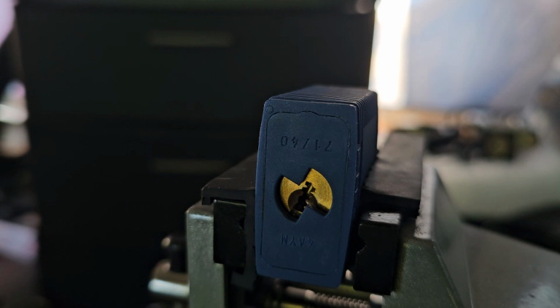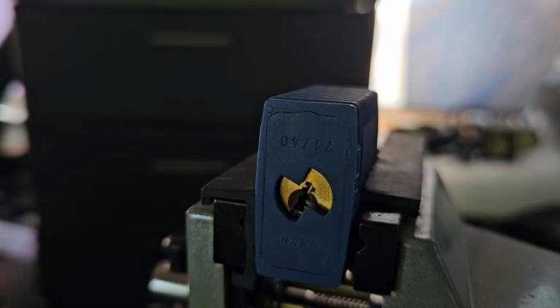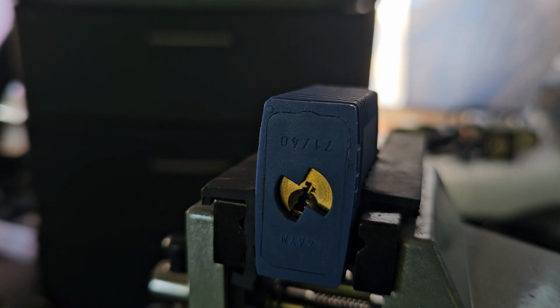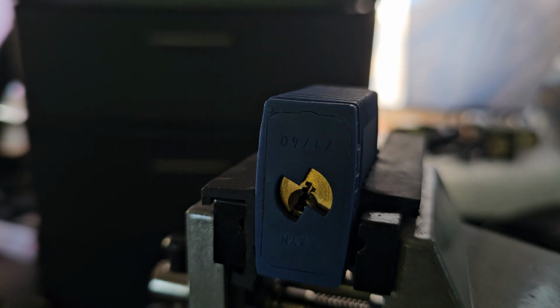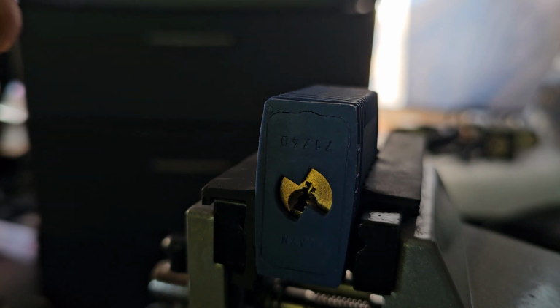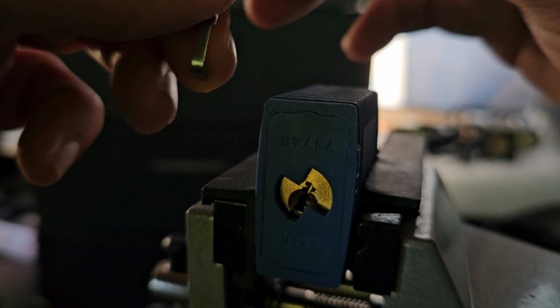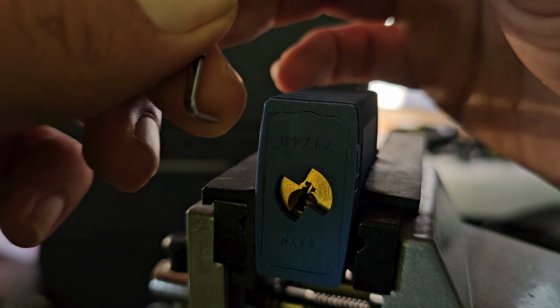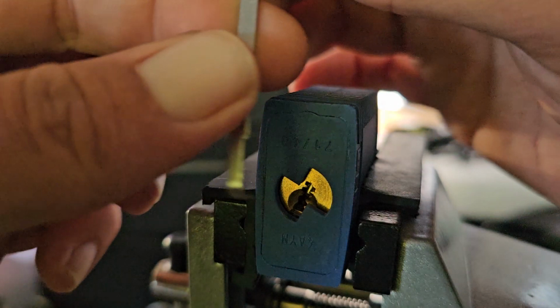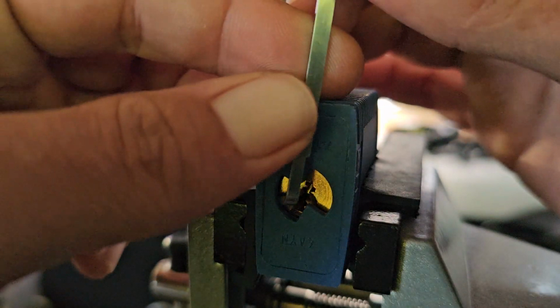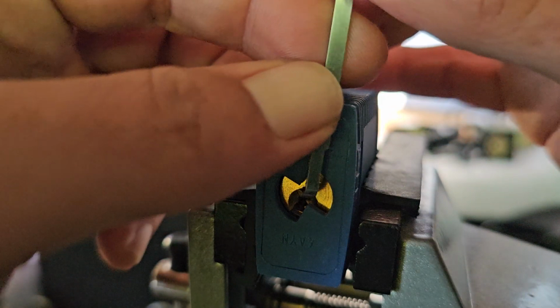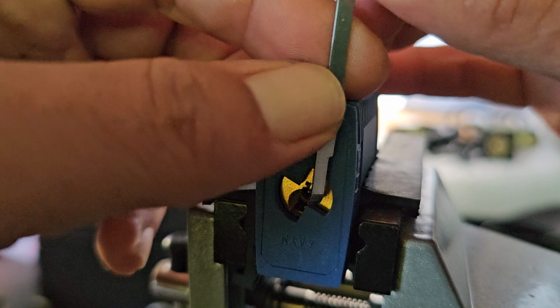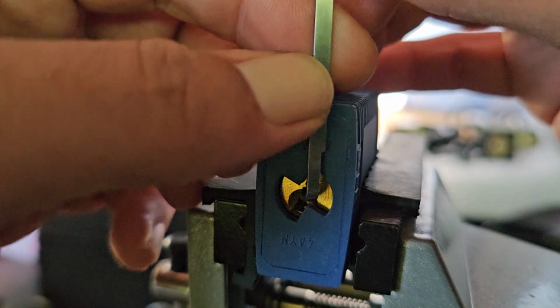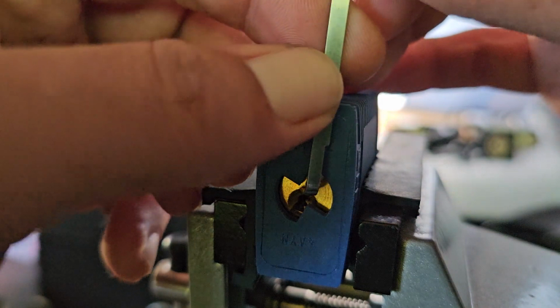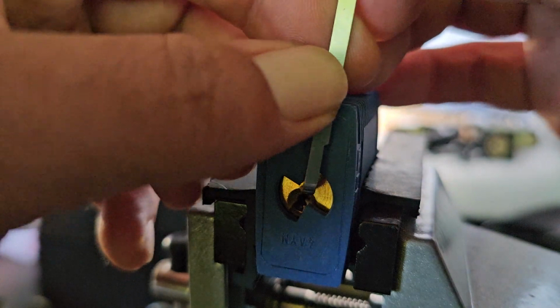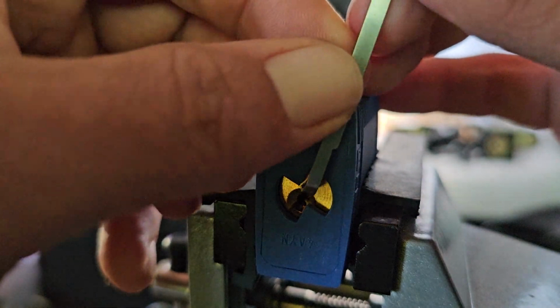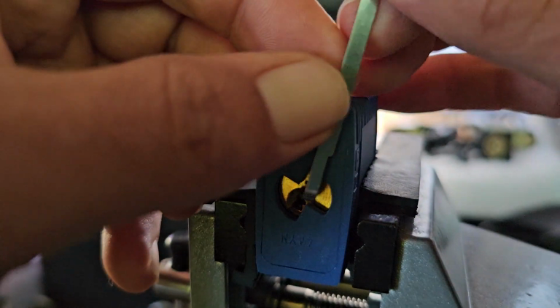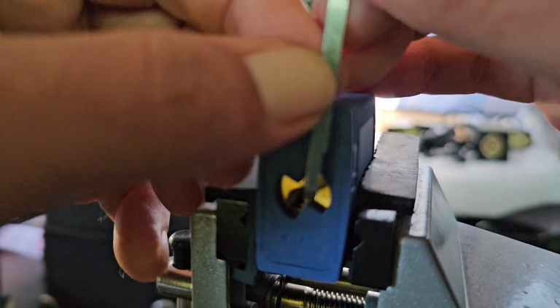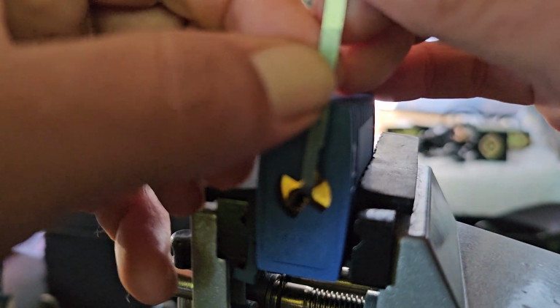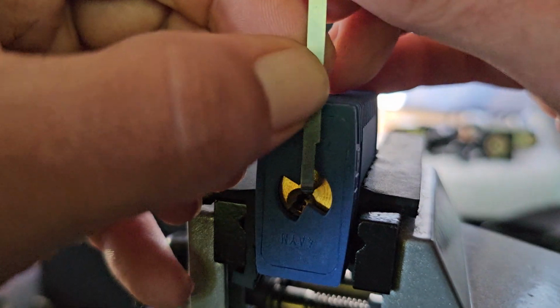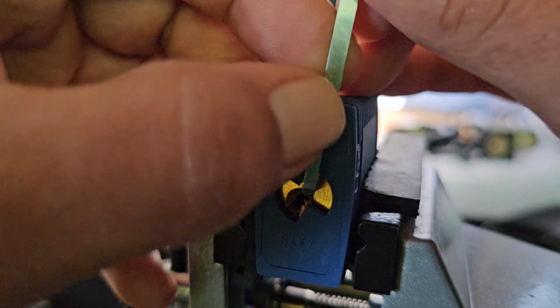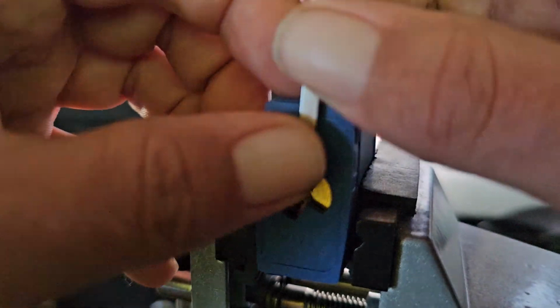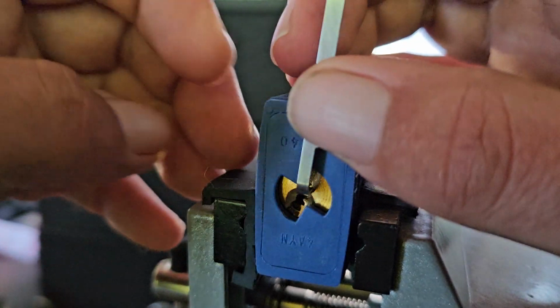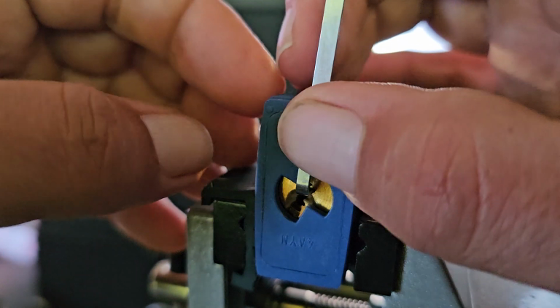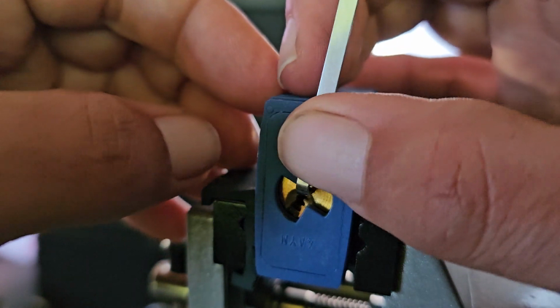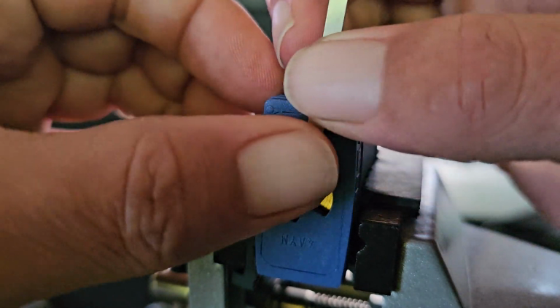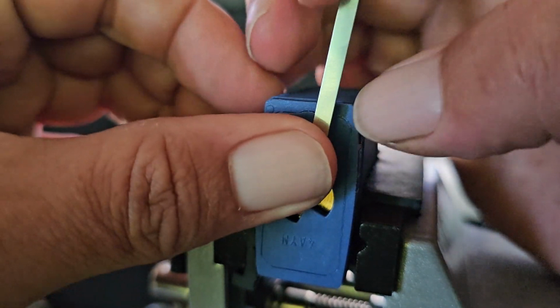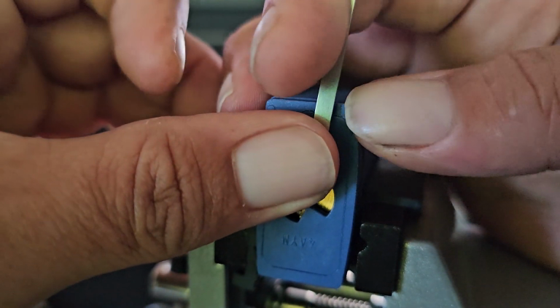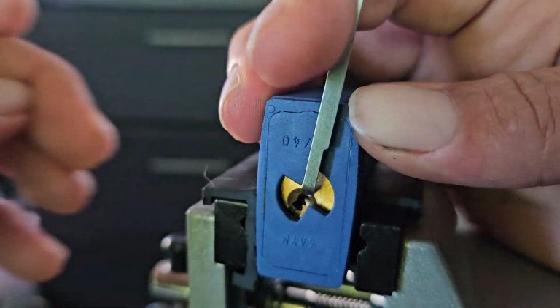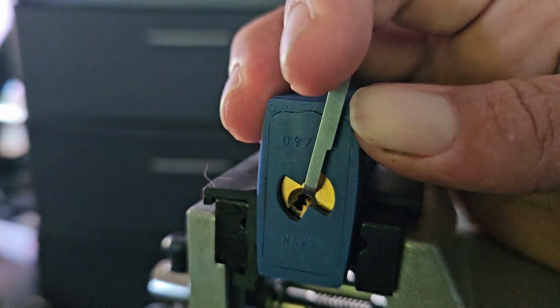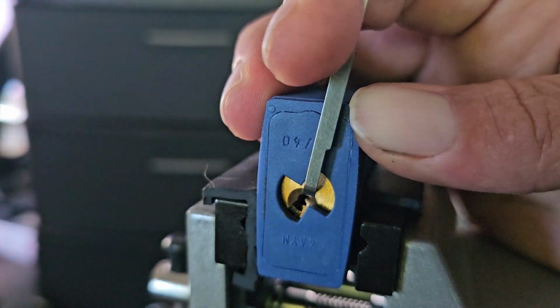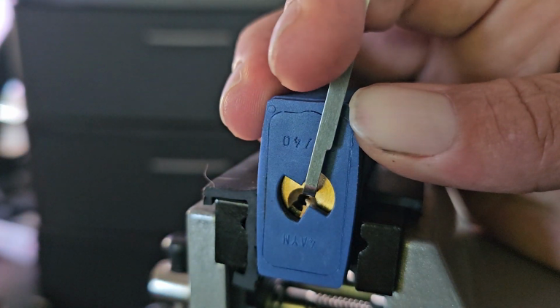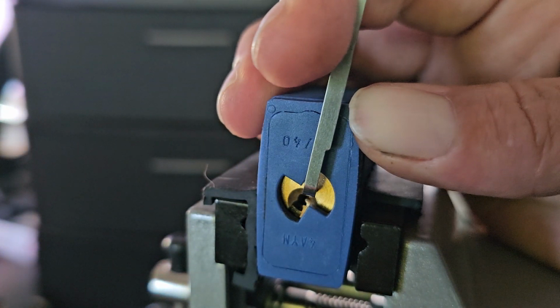I'm going to use Covert Instruments top-of-the-keyway tension, 30 thousandths. I think I got it tensioned.